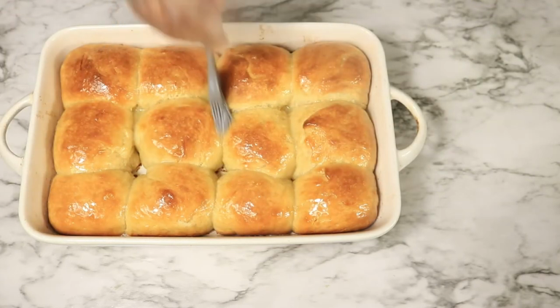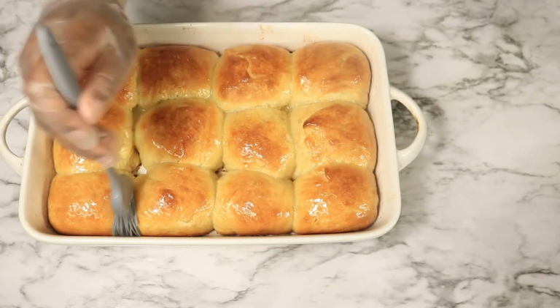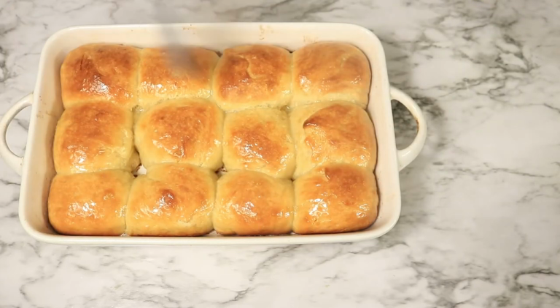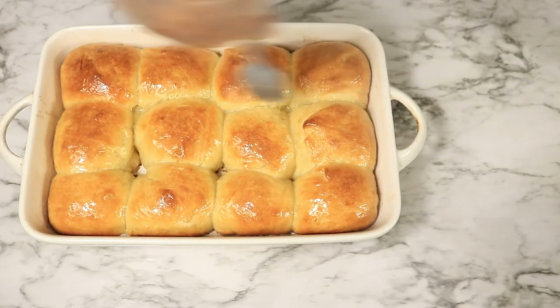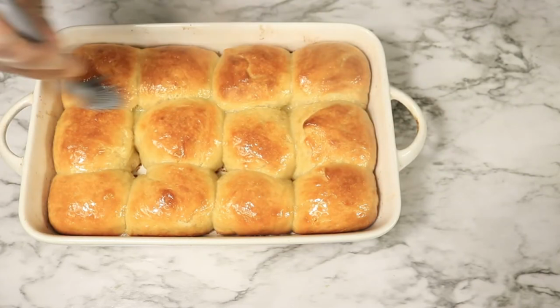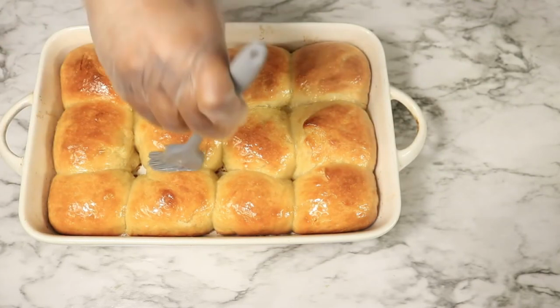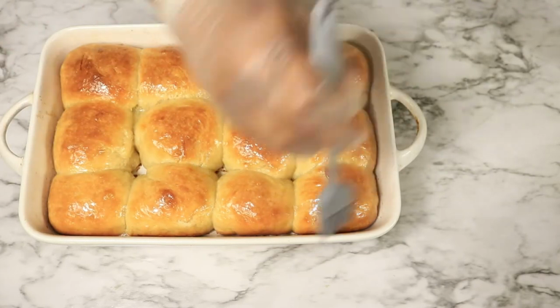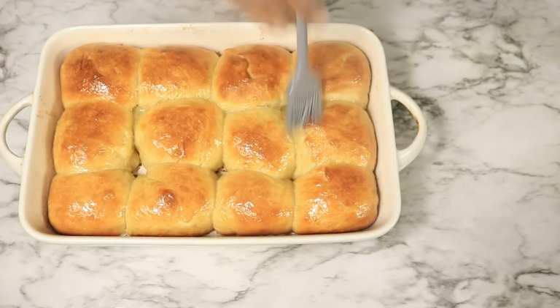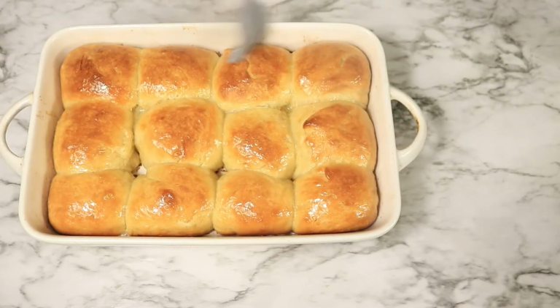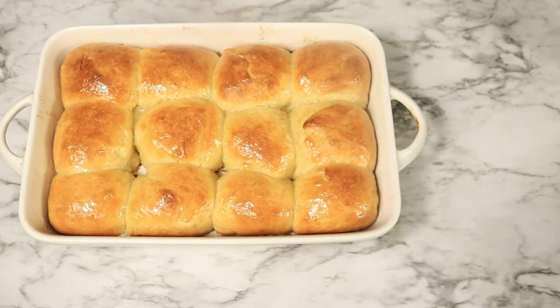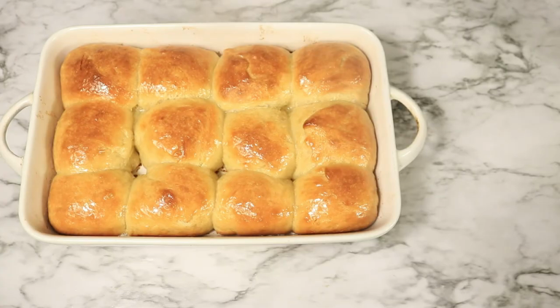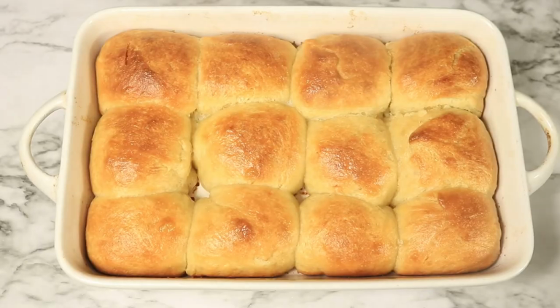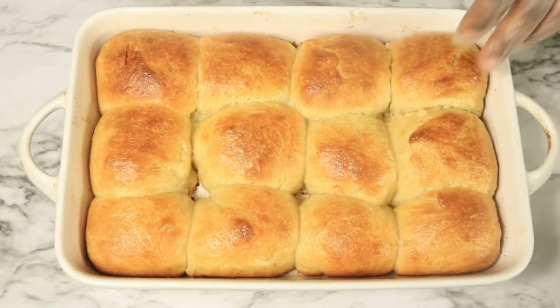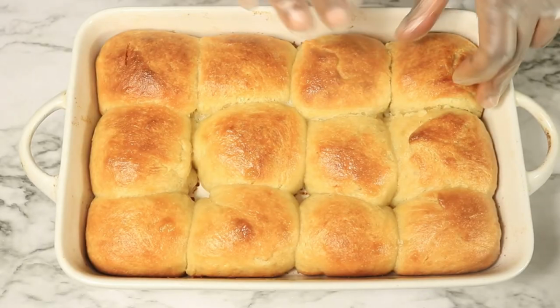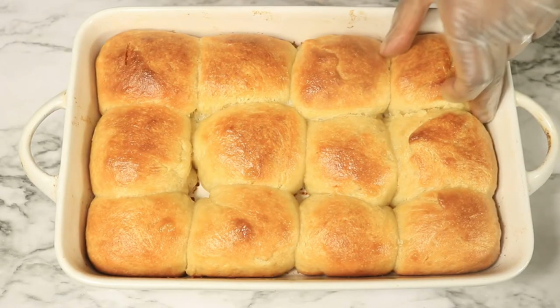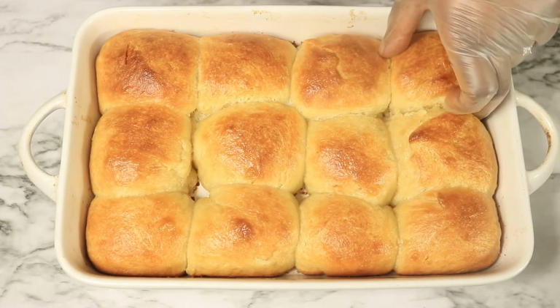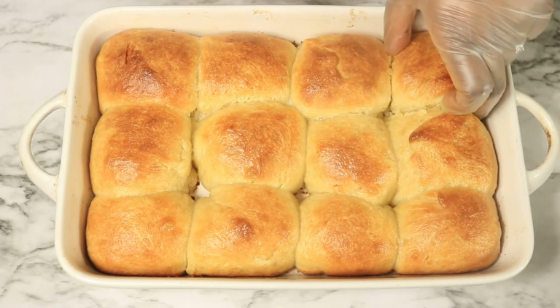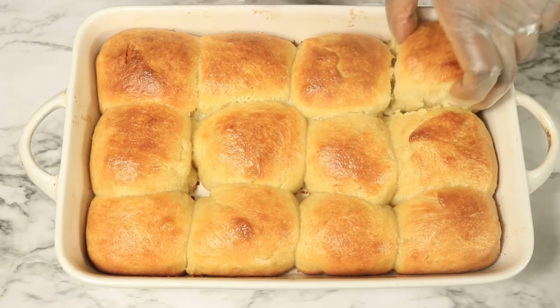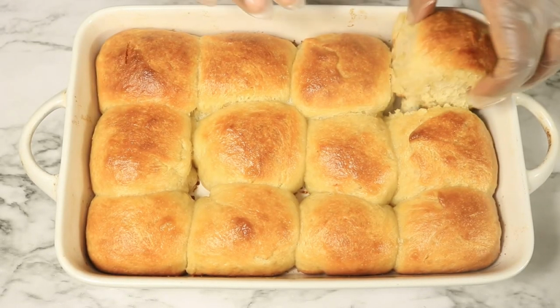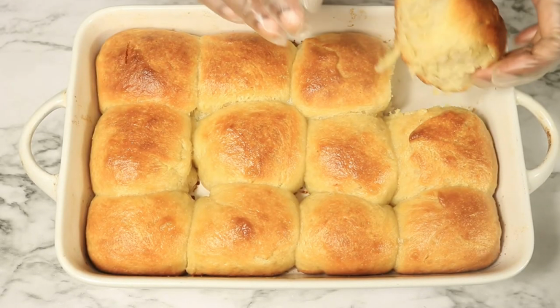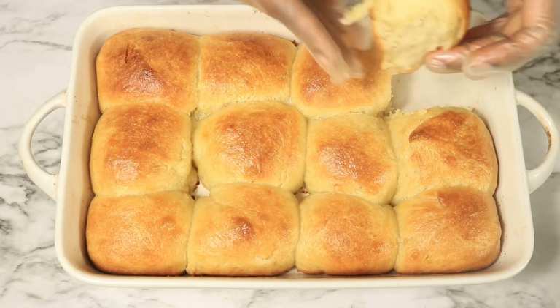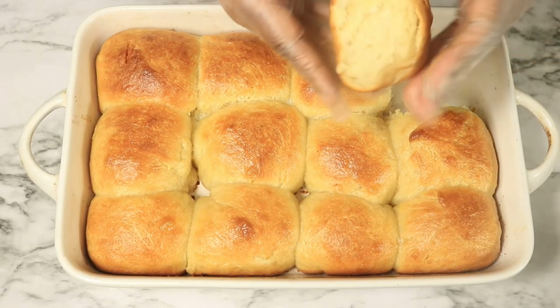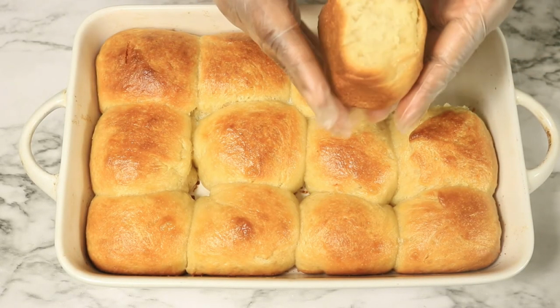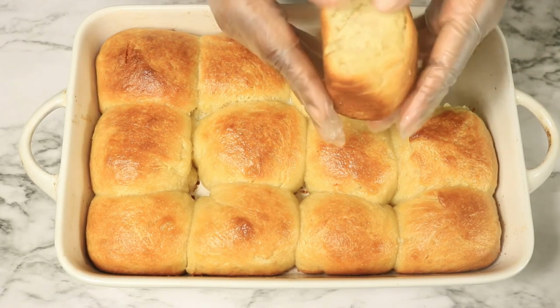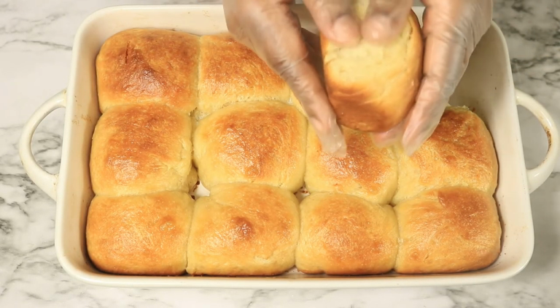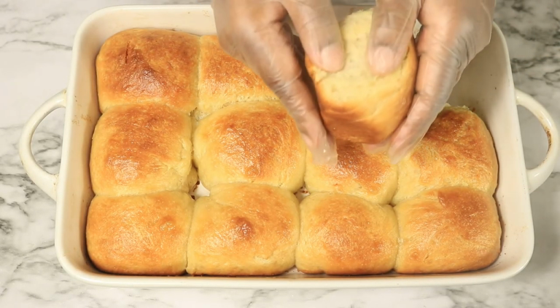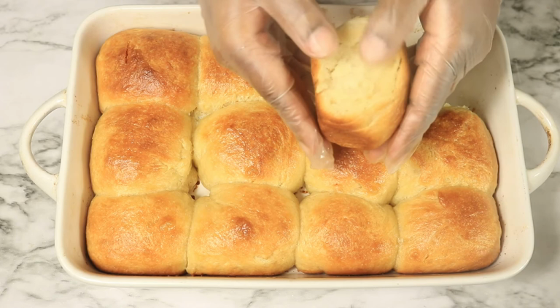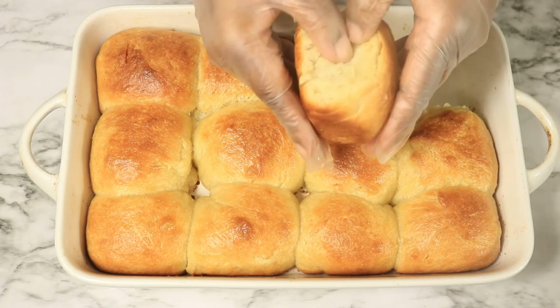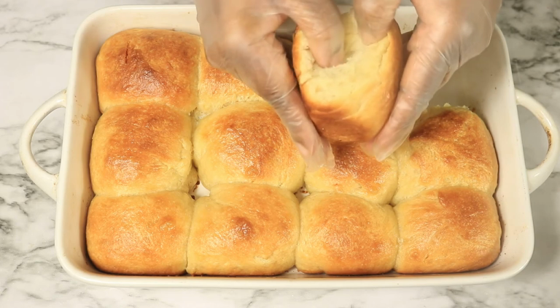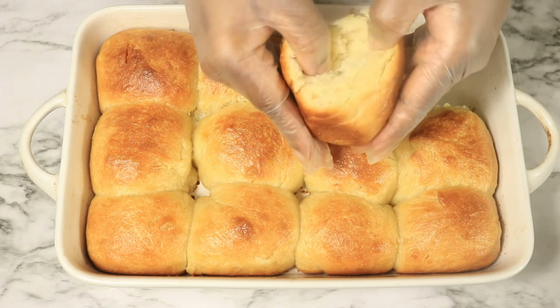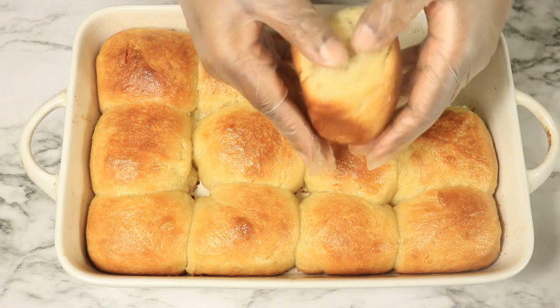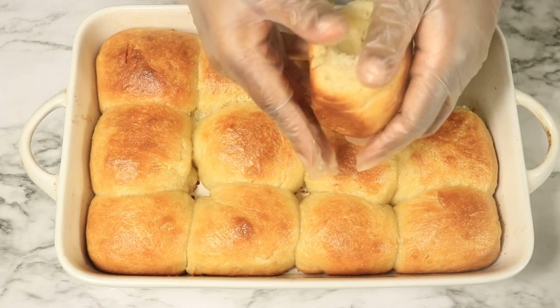Let's open up one of these dinner rolls so we can look and see how soft and fluffy they are on the inside. Keep in mind these rolls just came out of the oven so they are still hot.